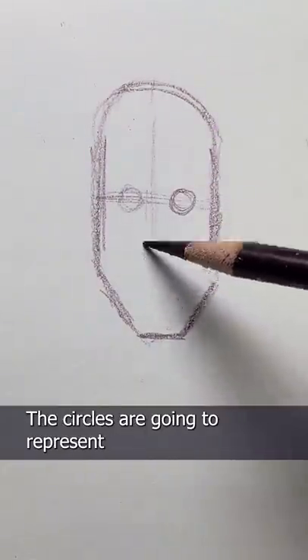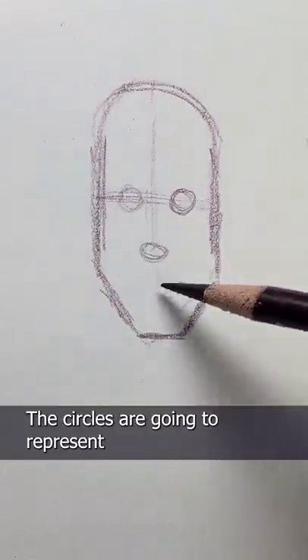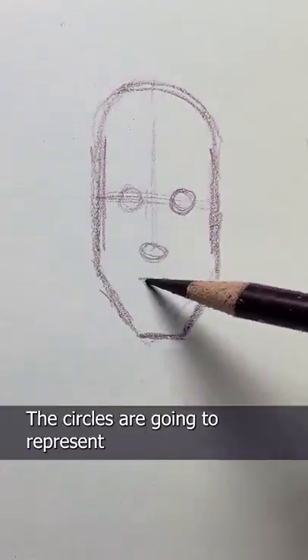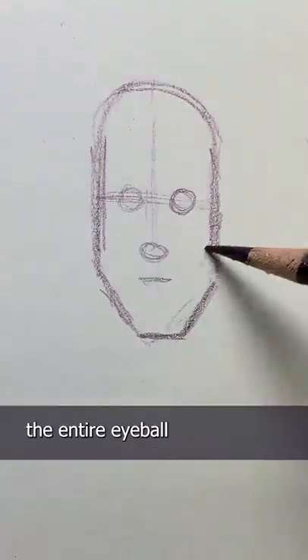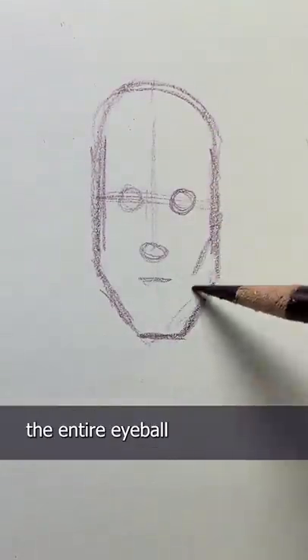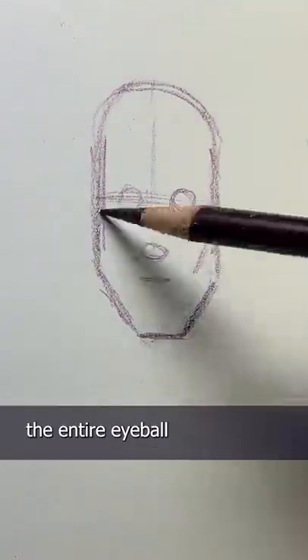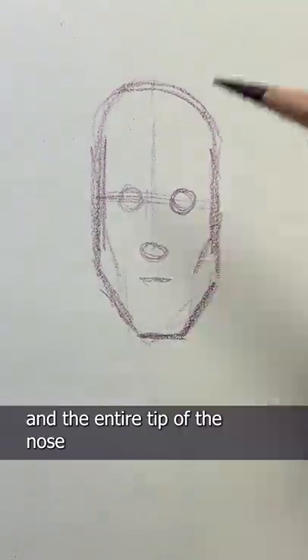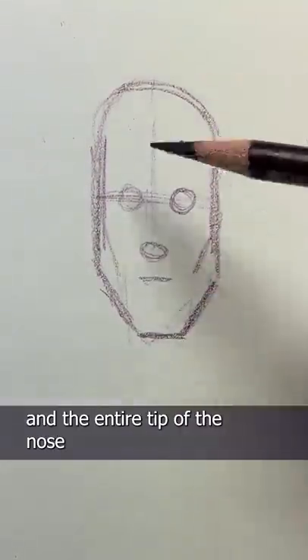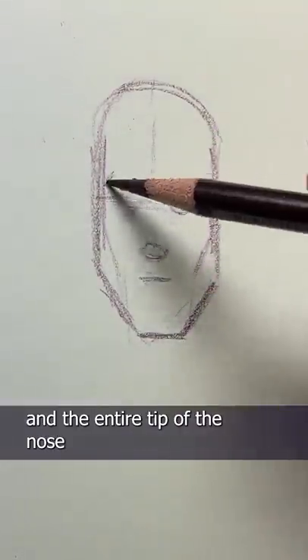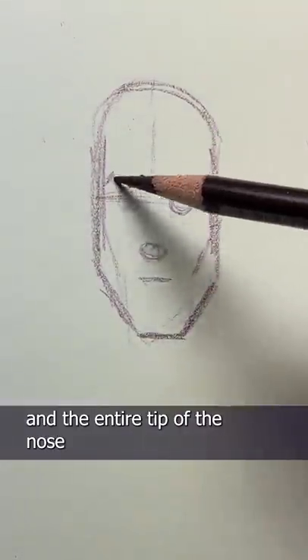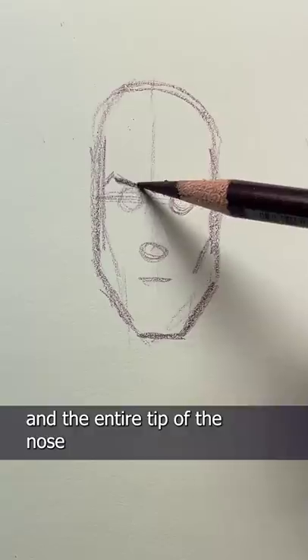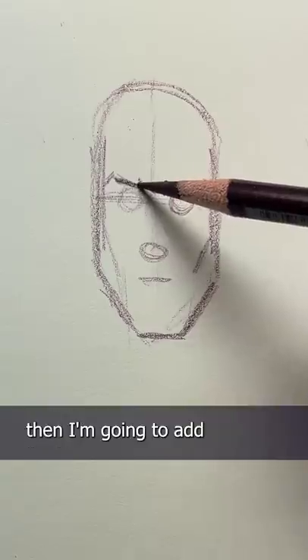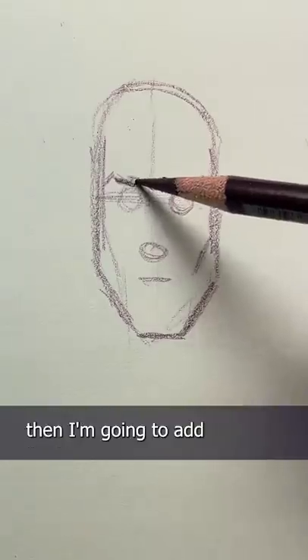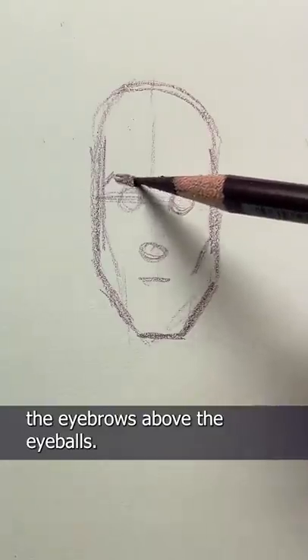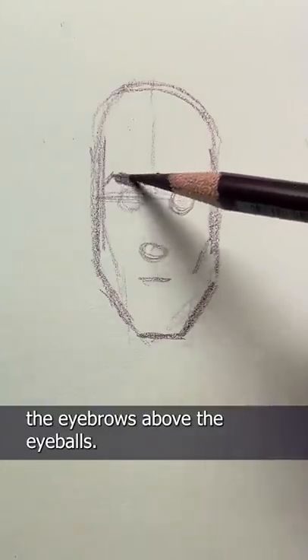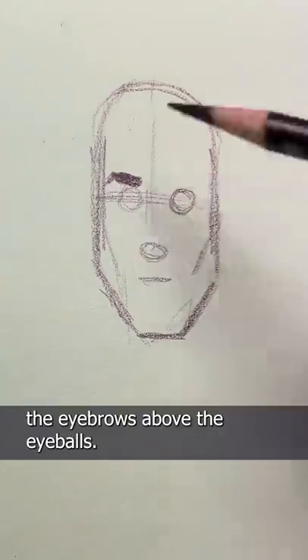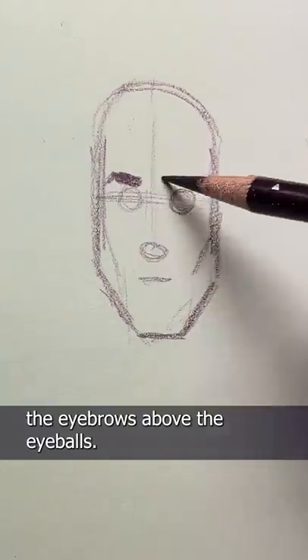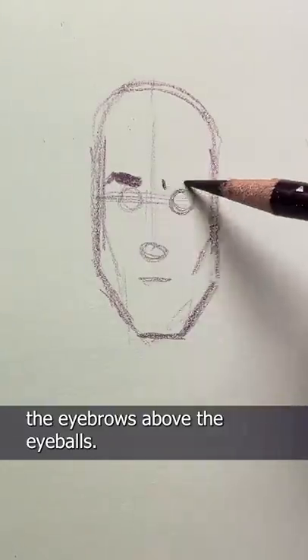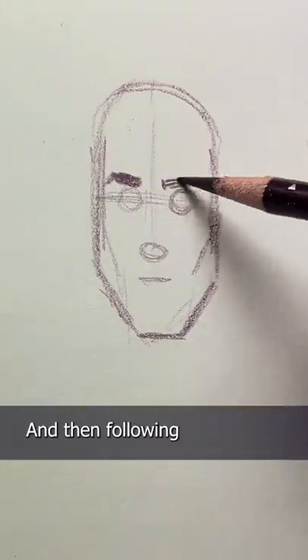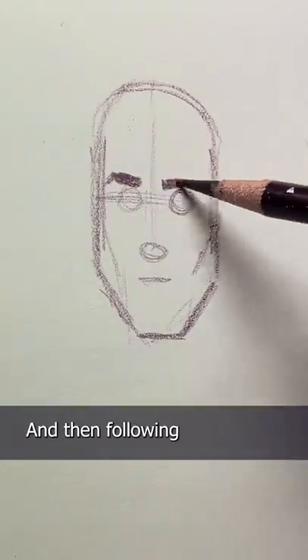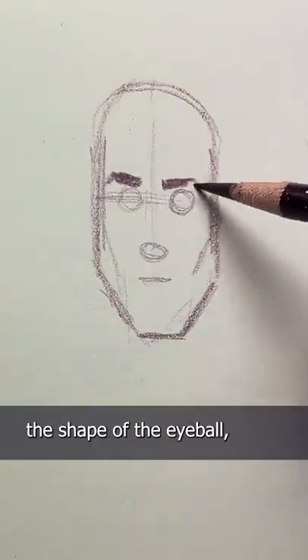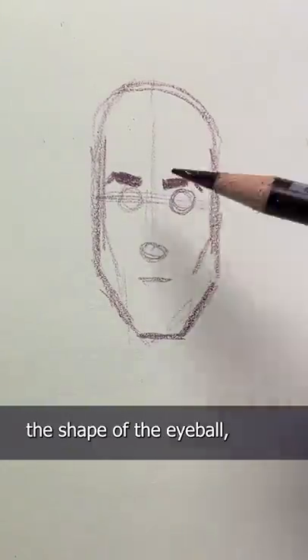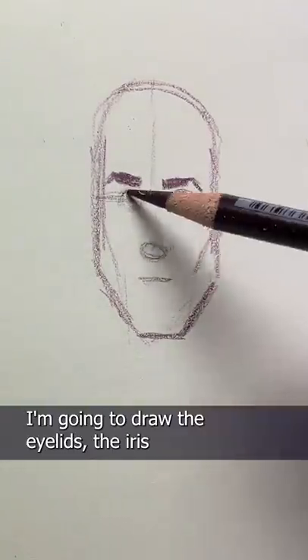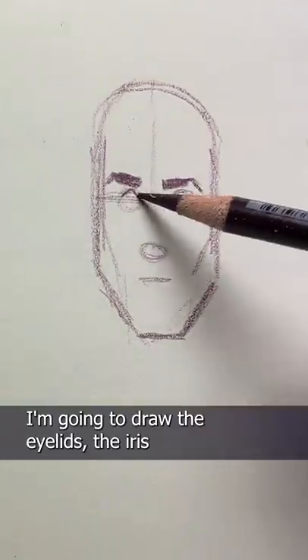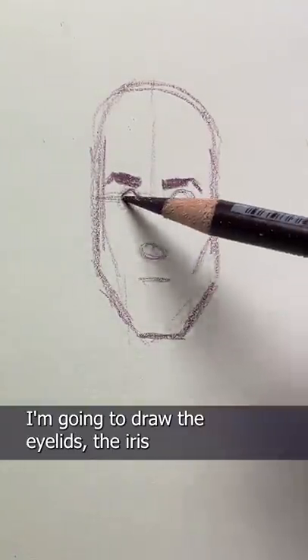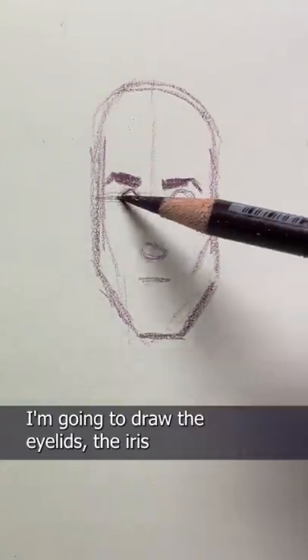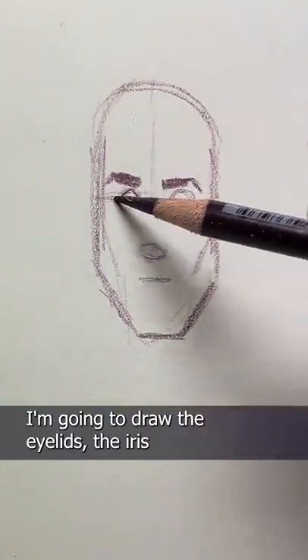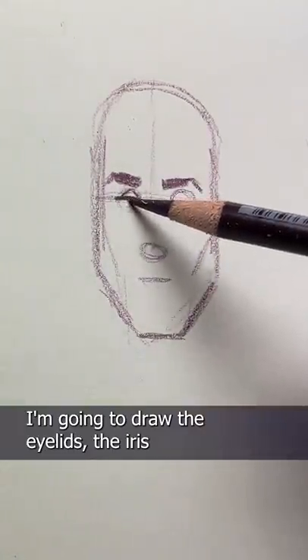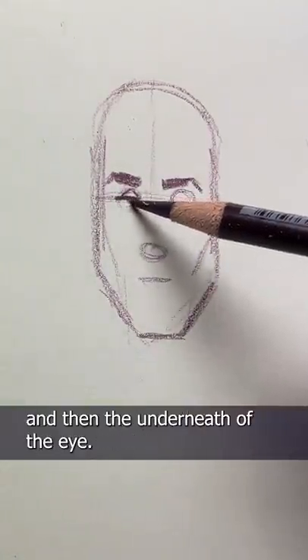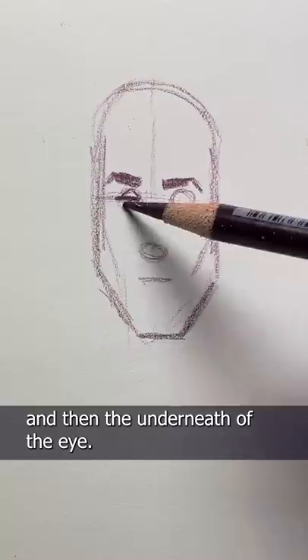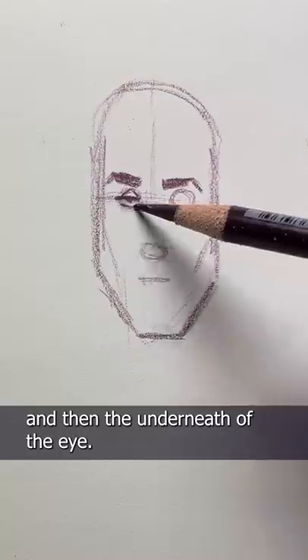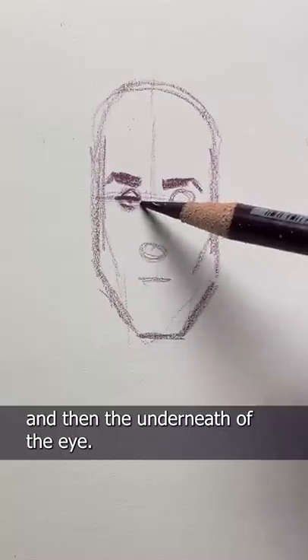The circles are going to represent the entire eyeball and the entire tip of the nose. Then I'm going to add the eyebrows above the eyeballs, and then following the shape of the eyeball, I'm going to draw the eyelids, the iris, and then the underneath of the eye.